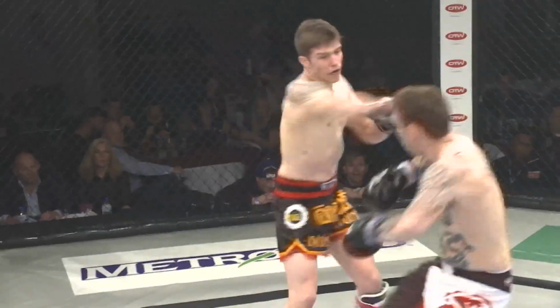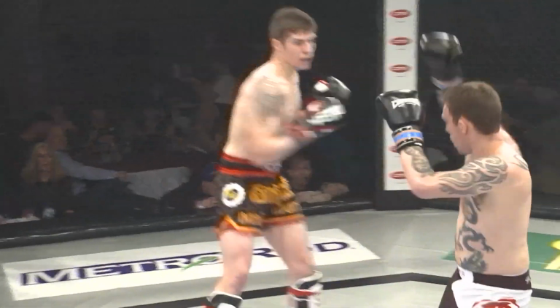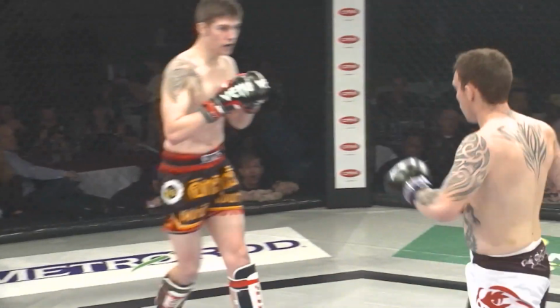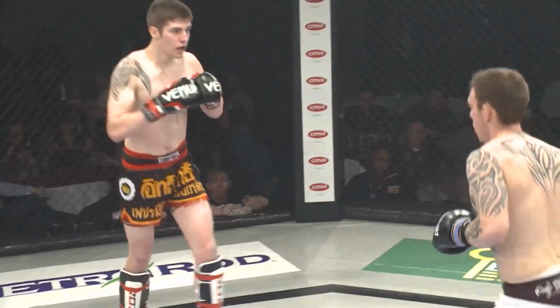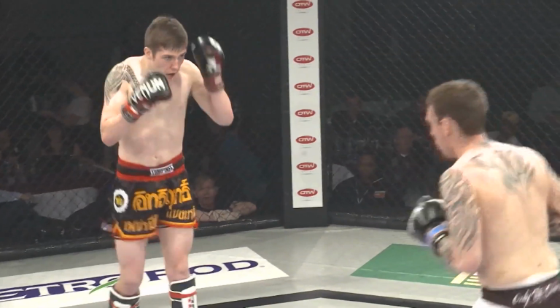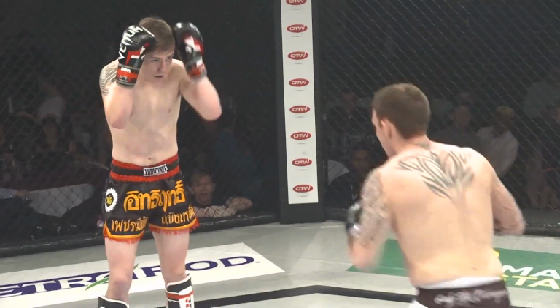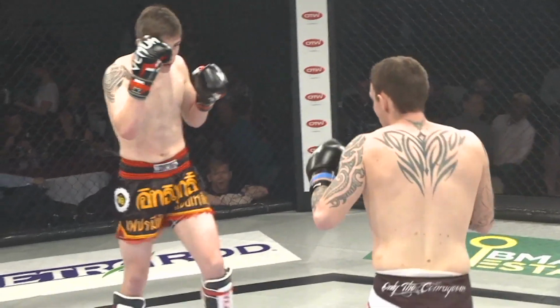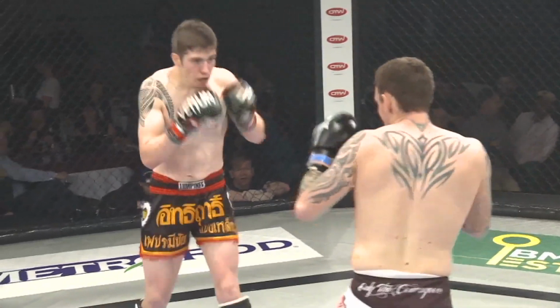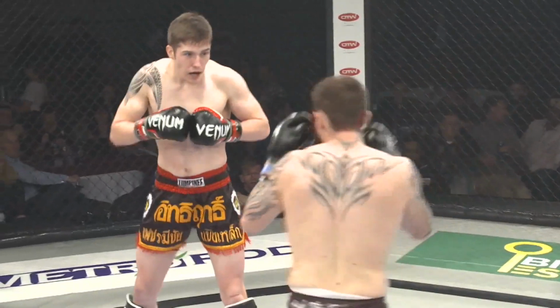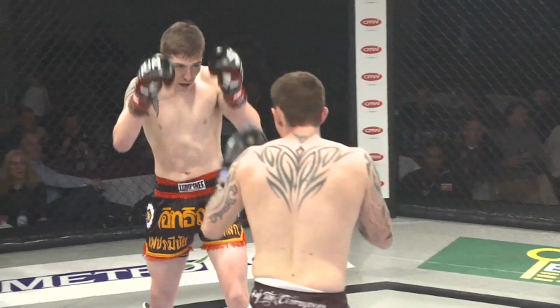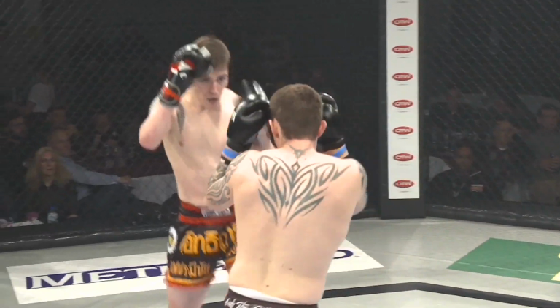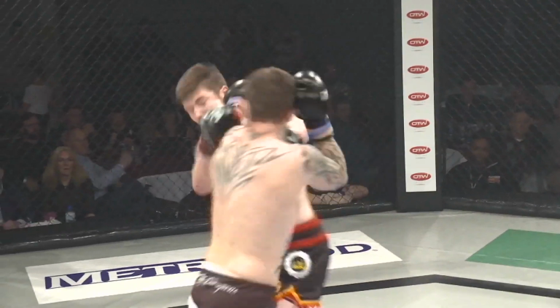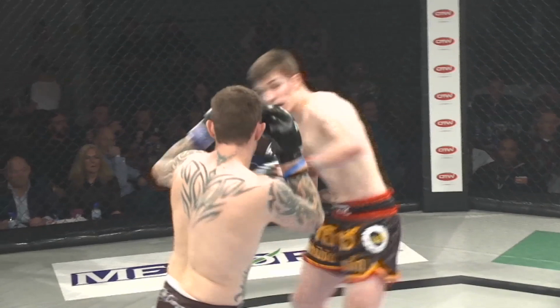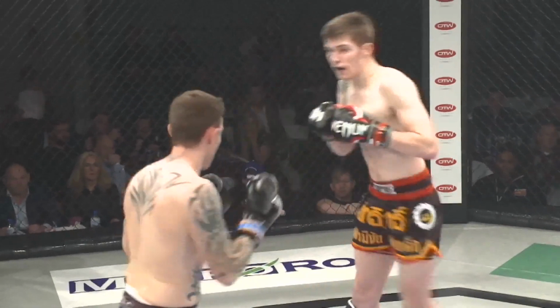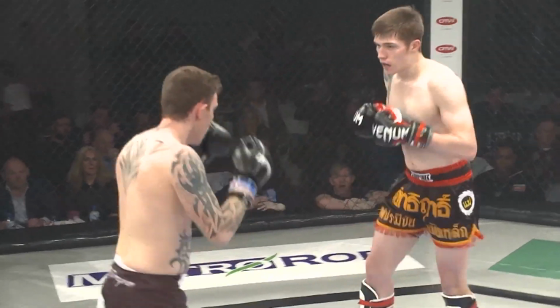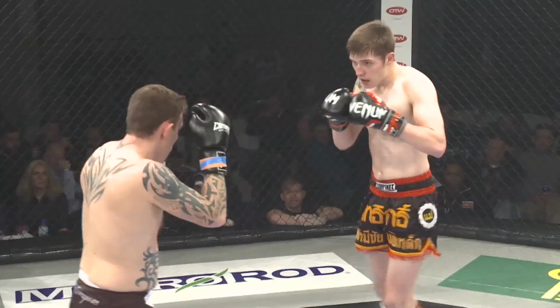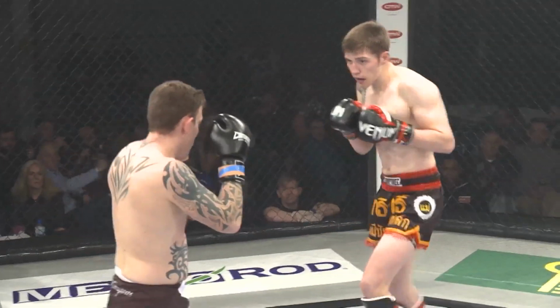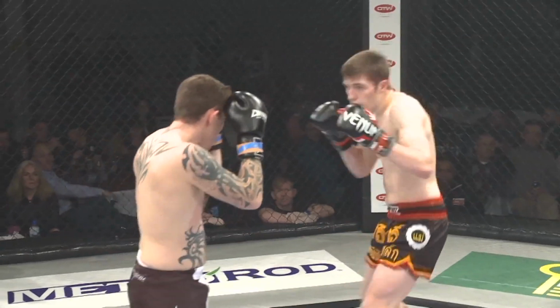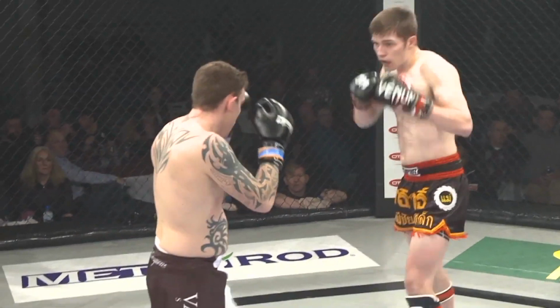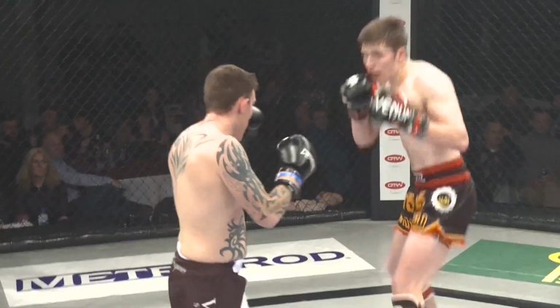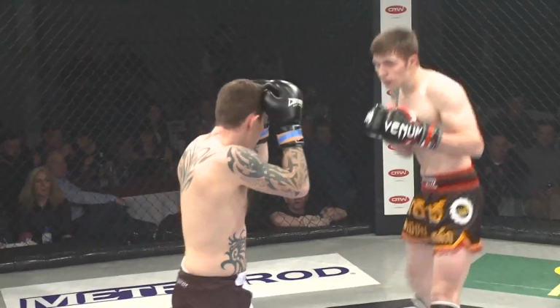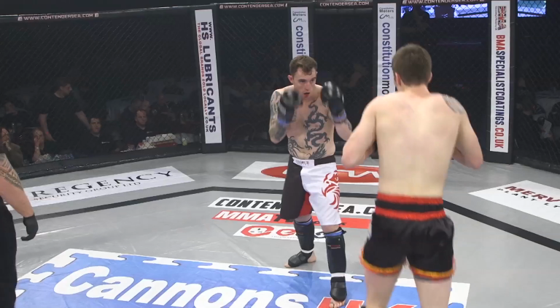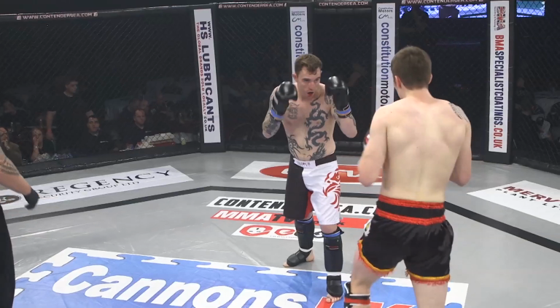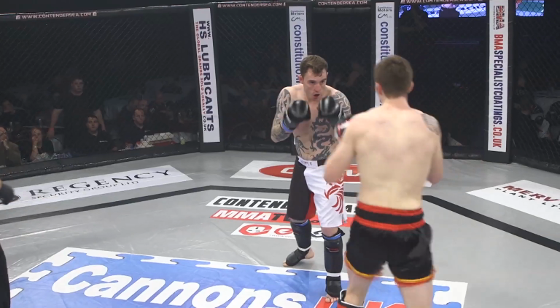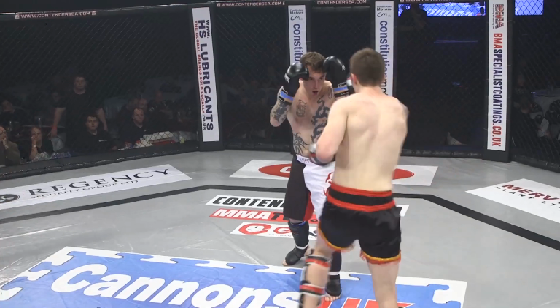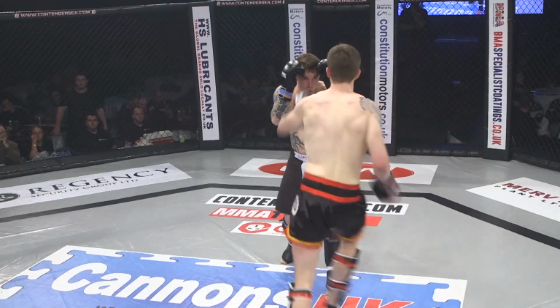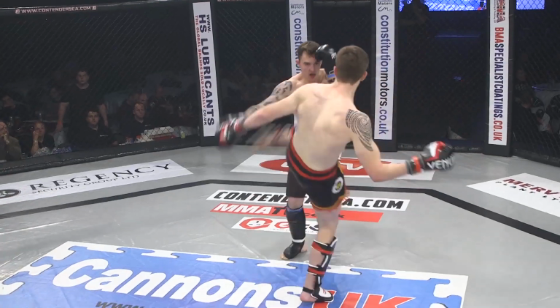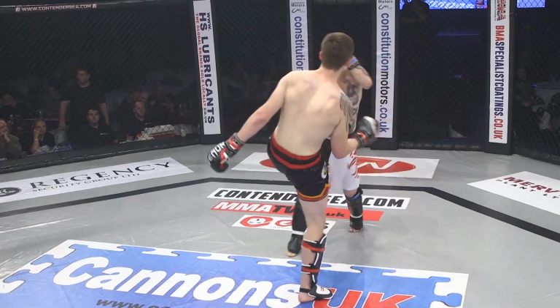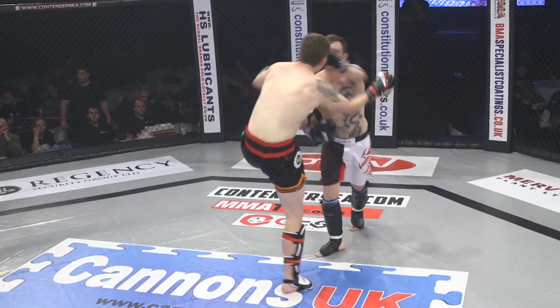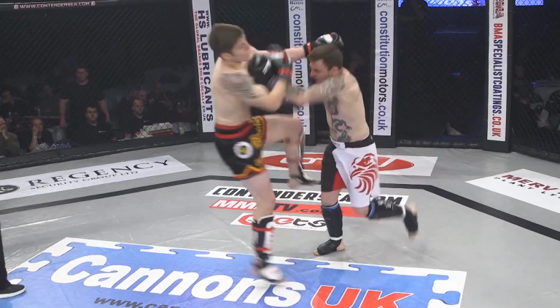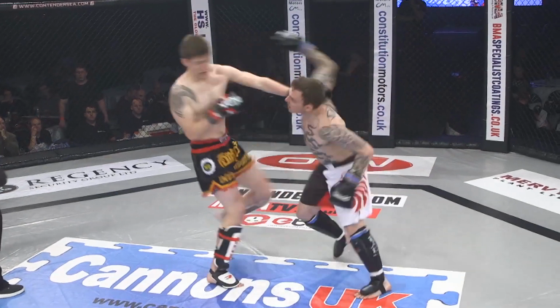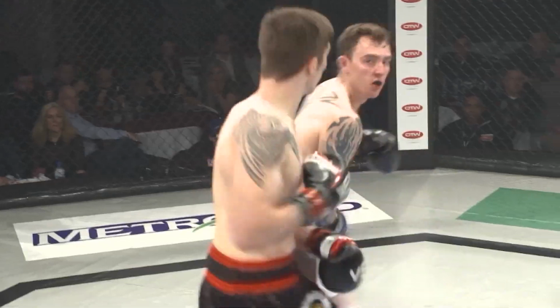He threw a superman punch but got caught with the right hand. I think he's struggling just to get inside Idris' jab — his superior height is proving a factor at the moment.